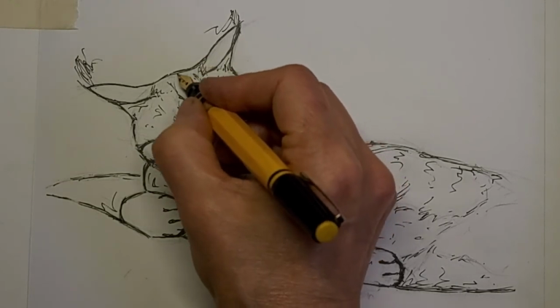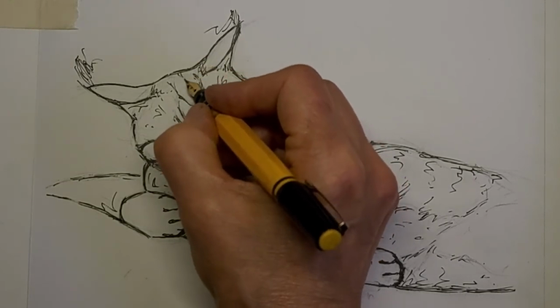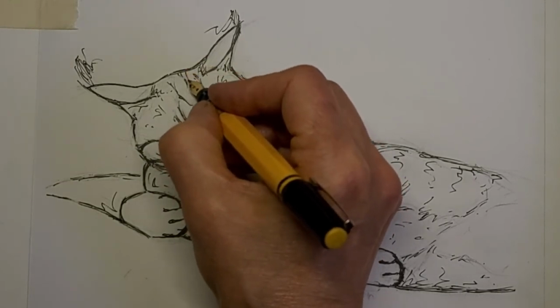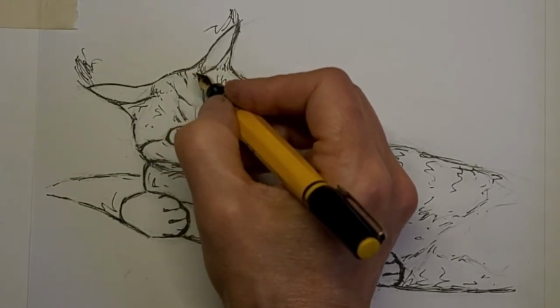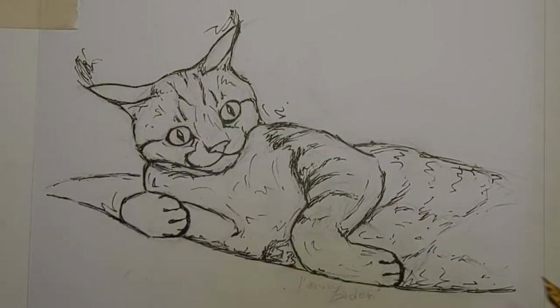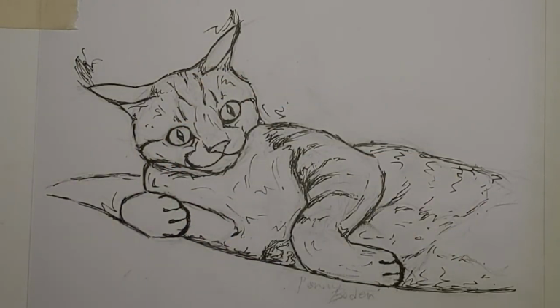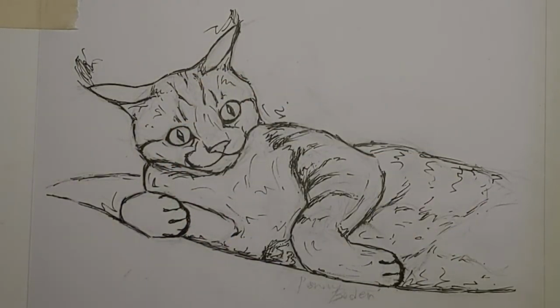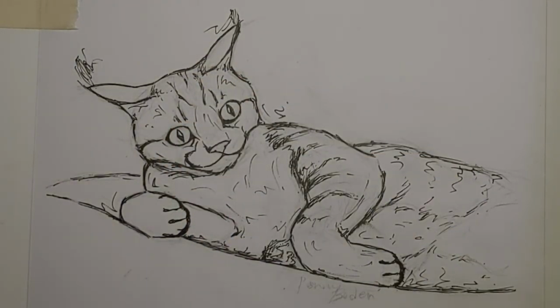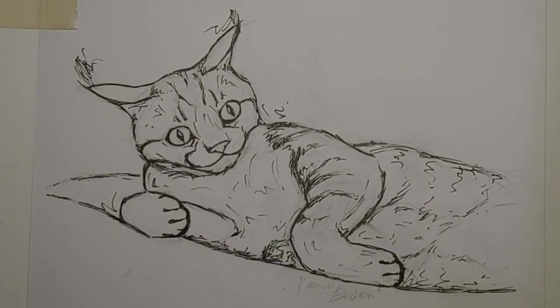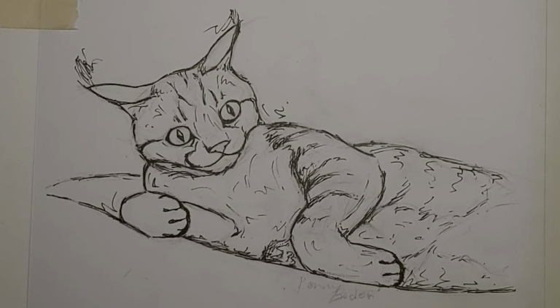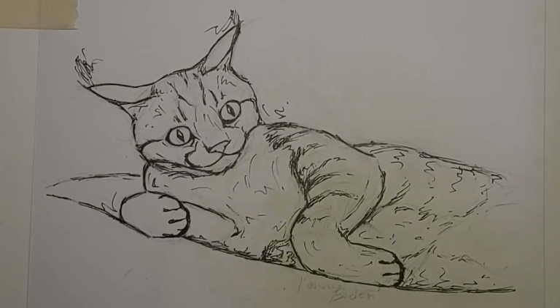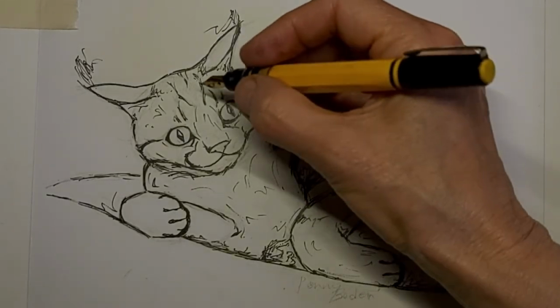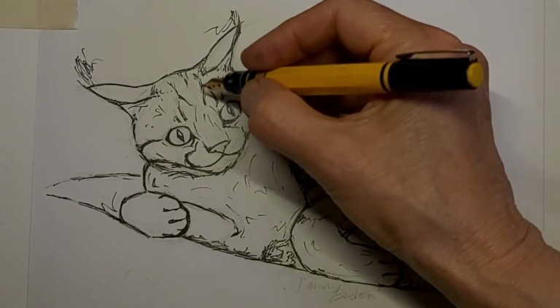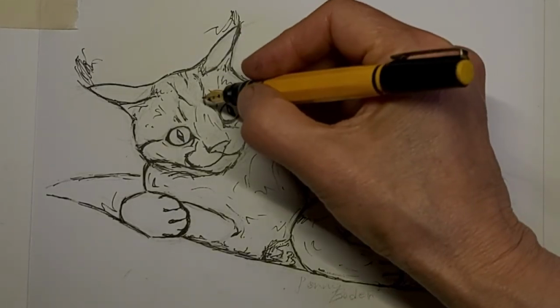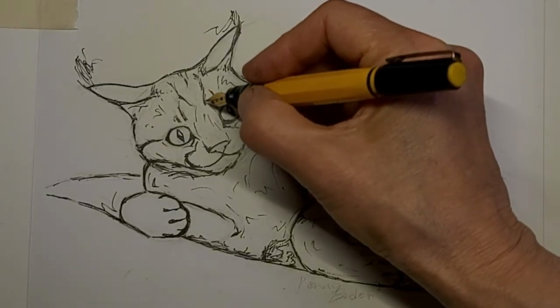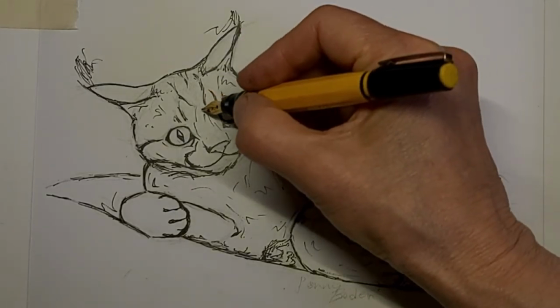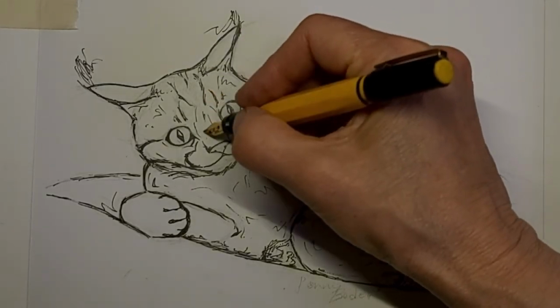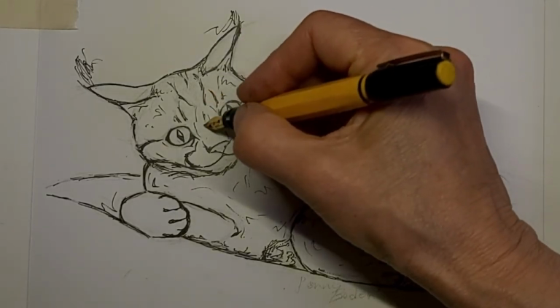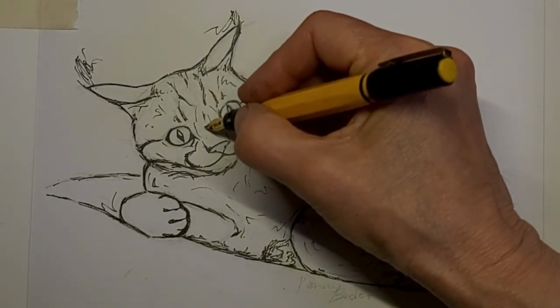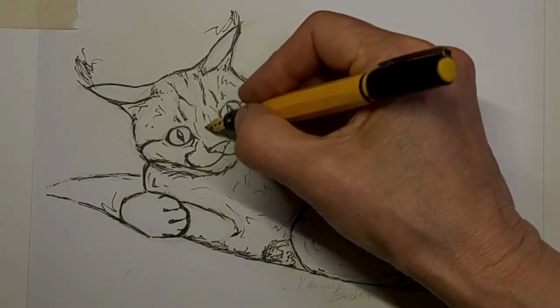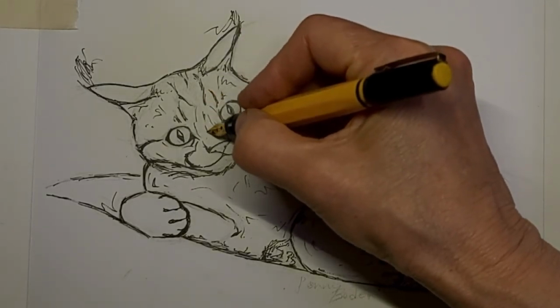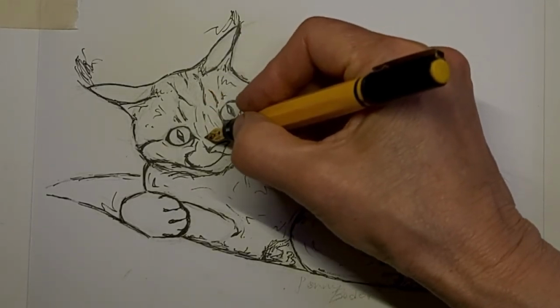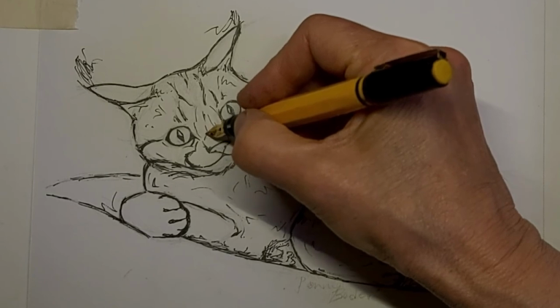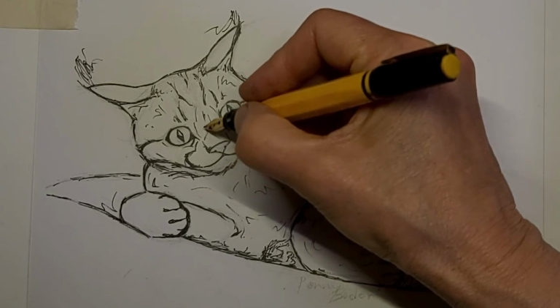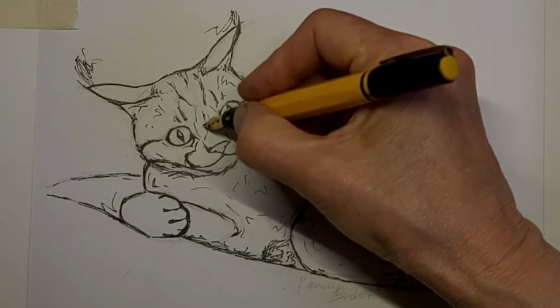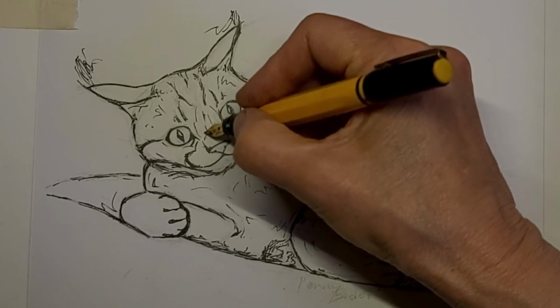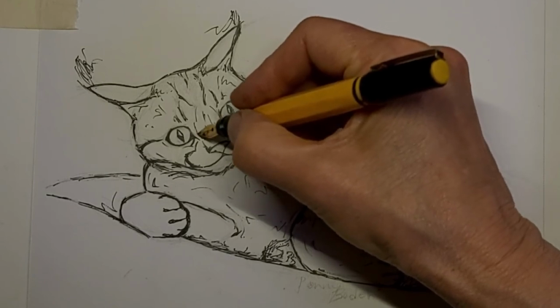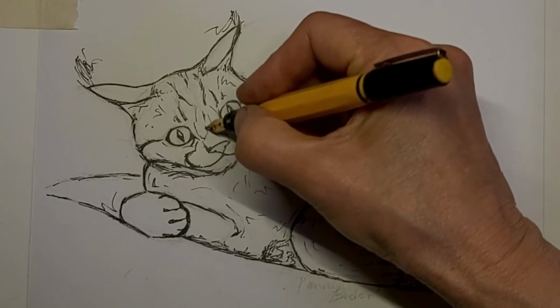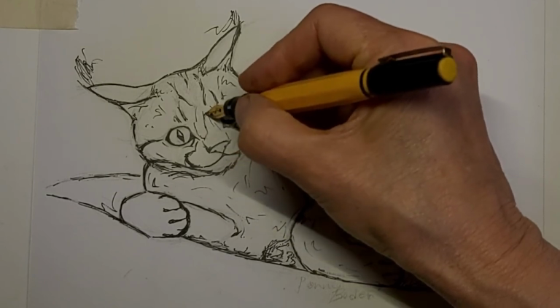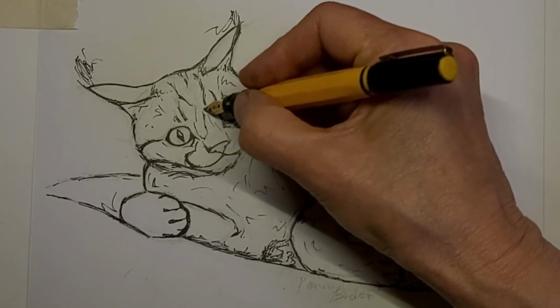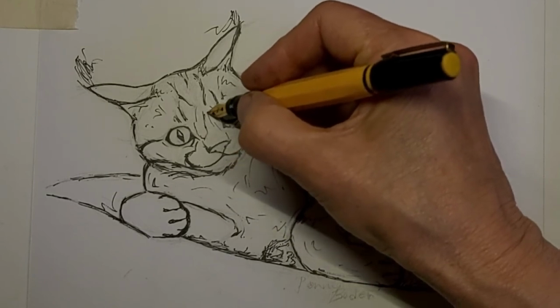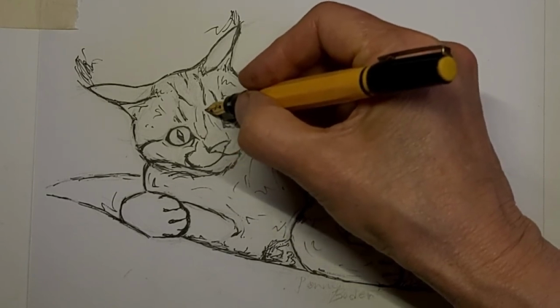Small things help the big picture. You're going to choose your details really carefully.